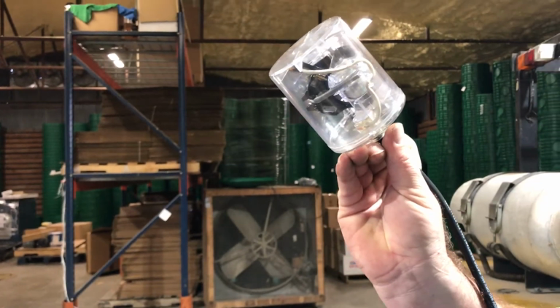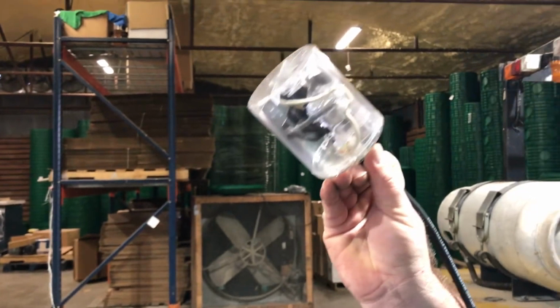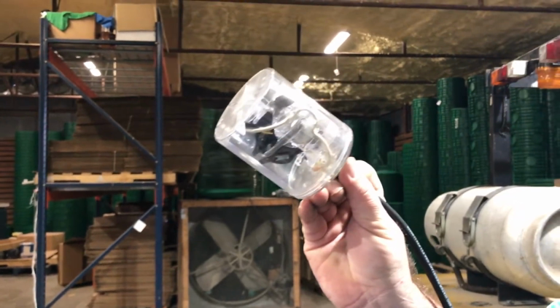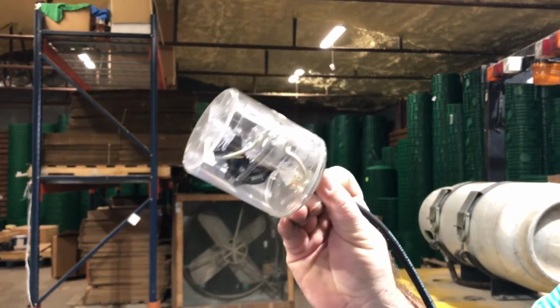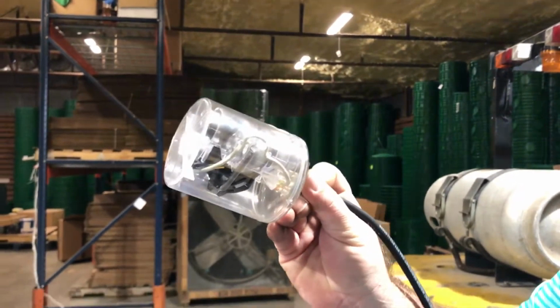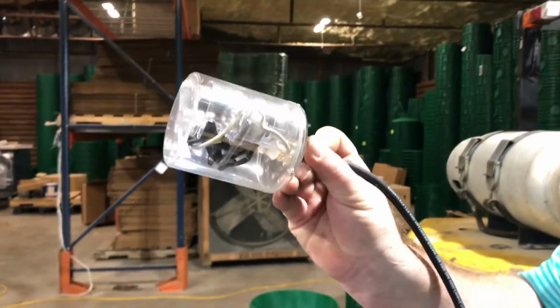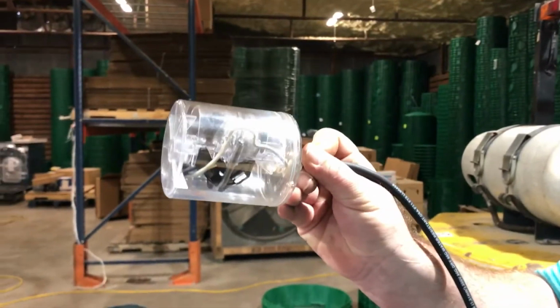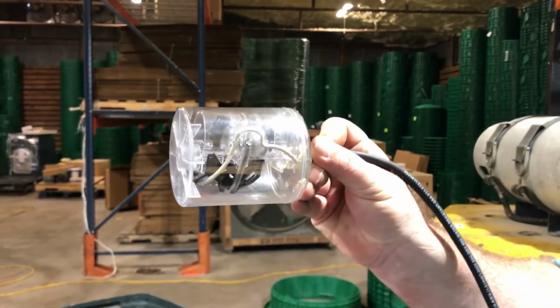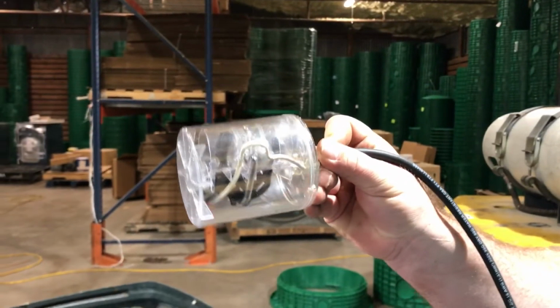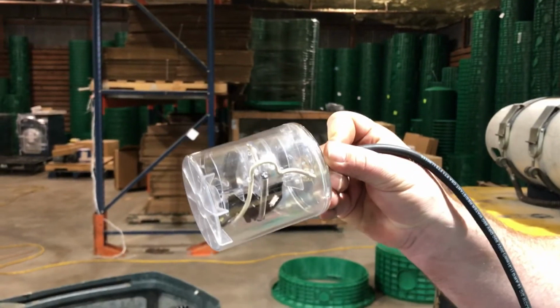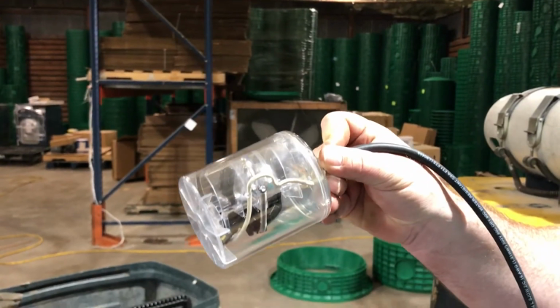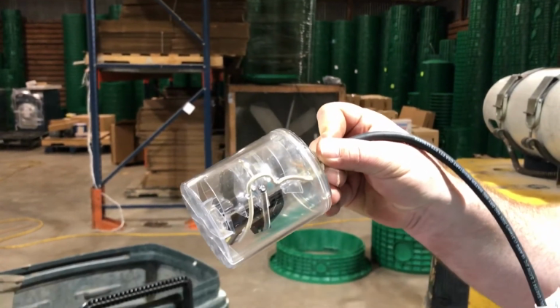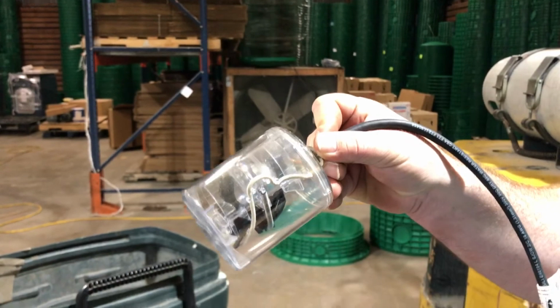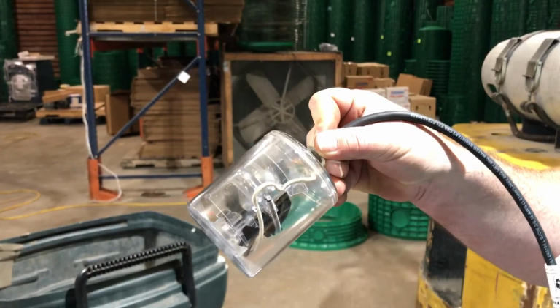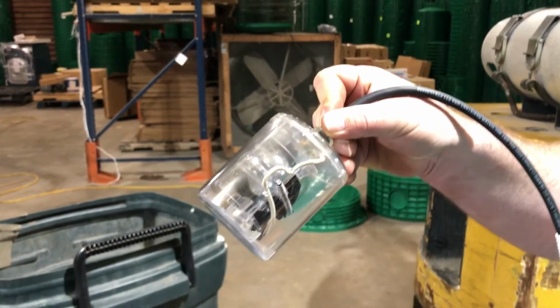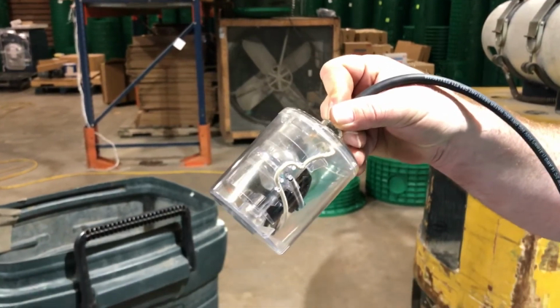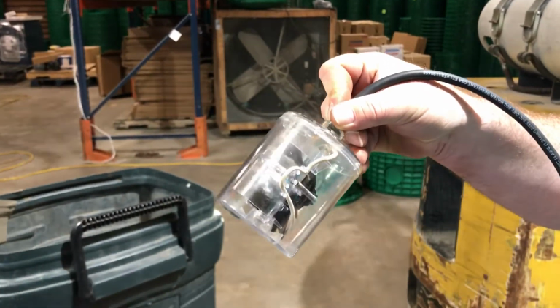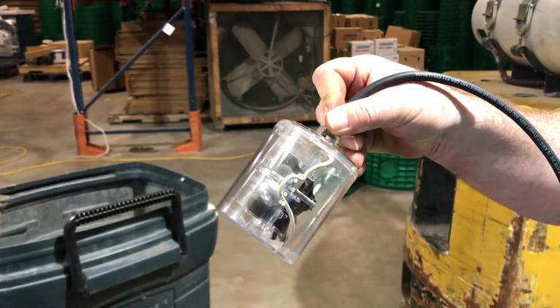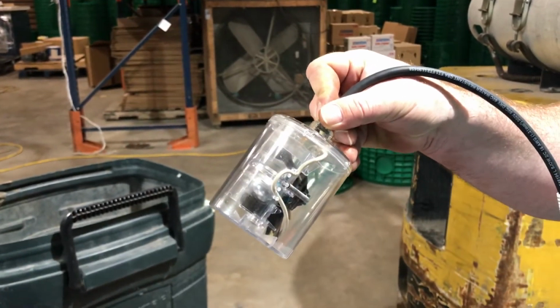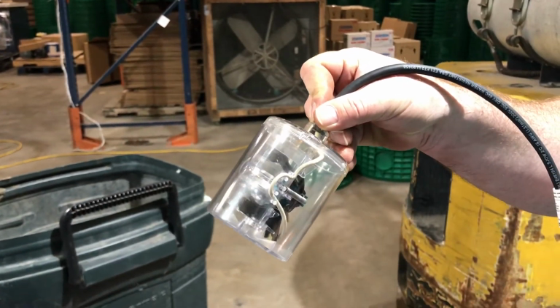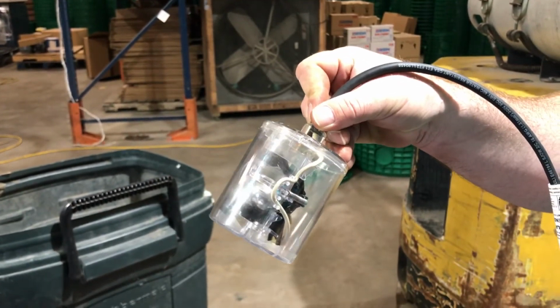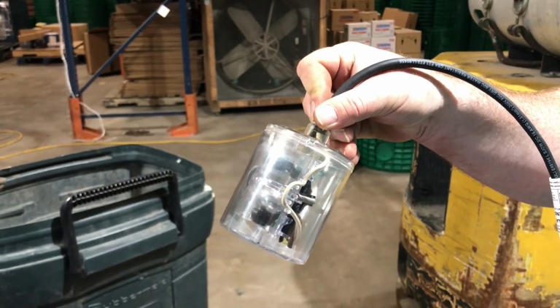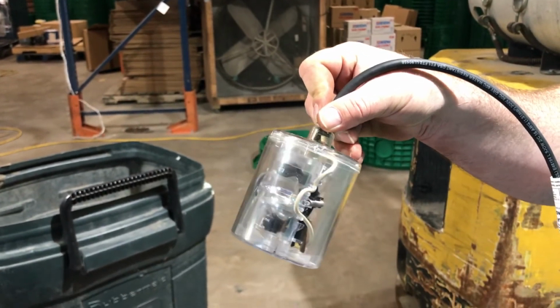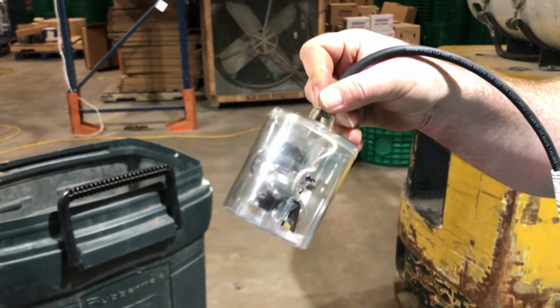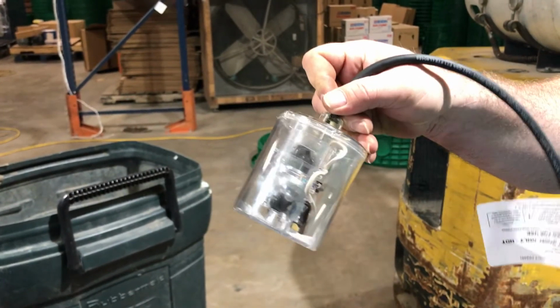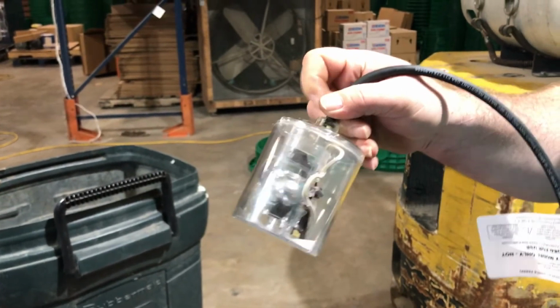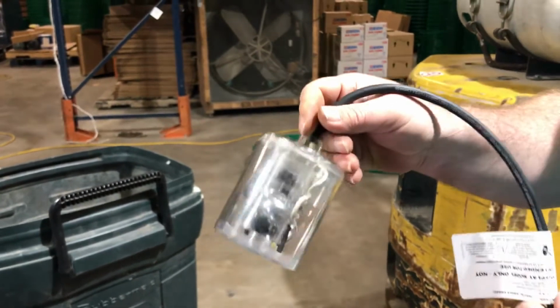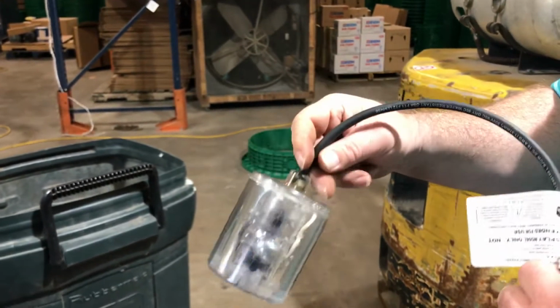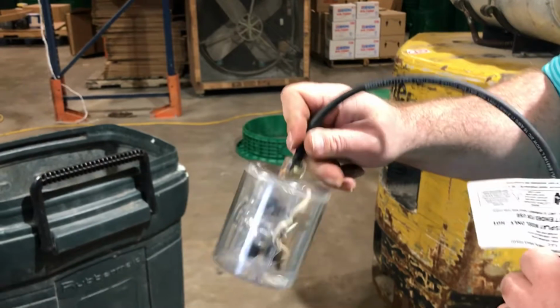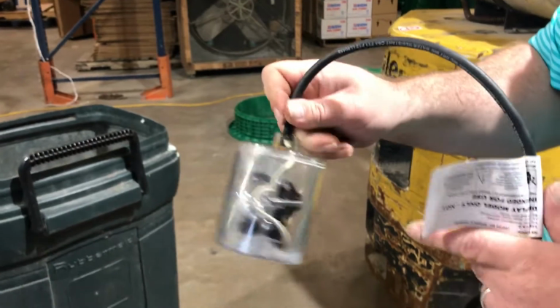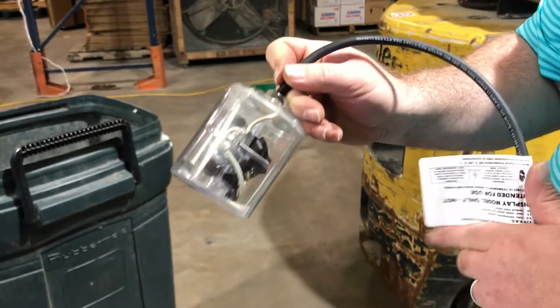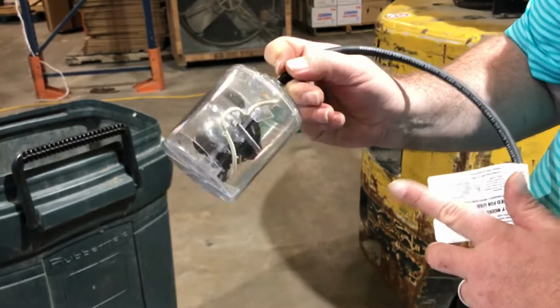And then as it comes down, as the water level comes down, the ball will eventually fall and it'll turn off. So this is a very accurate way to do it.